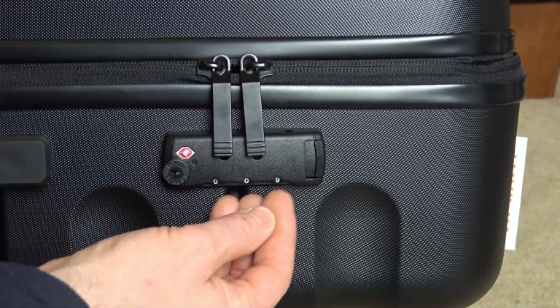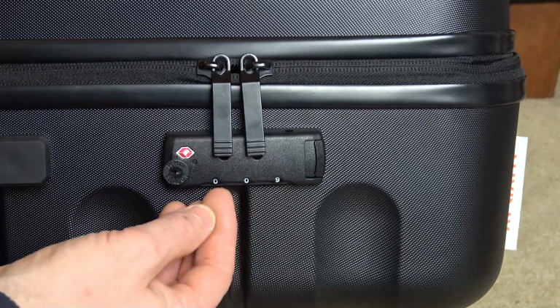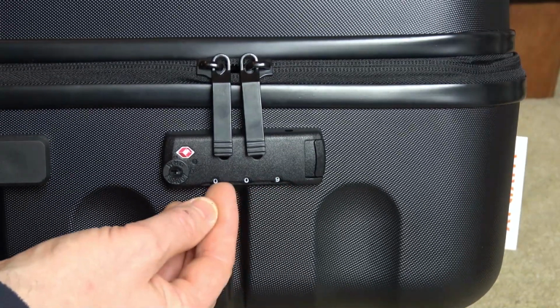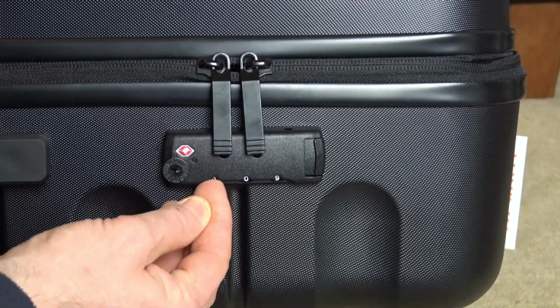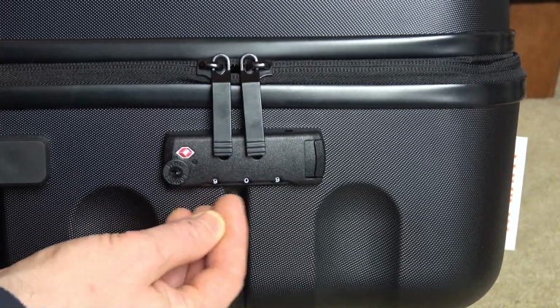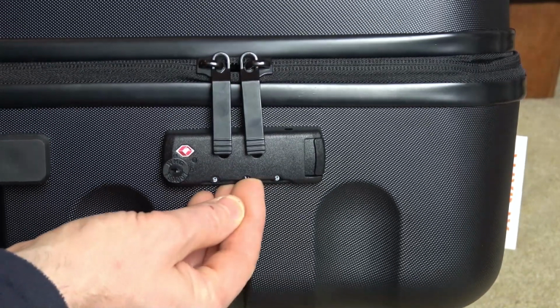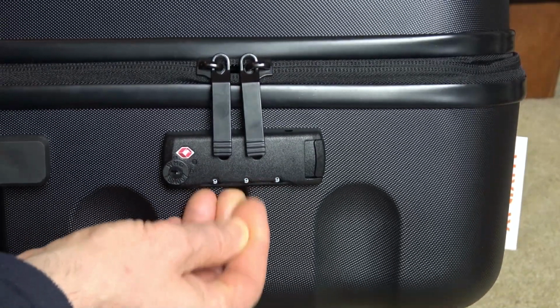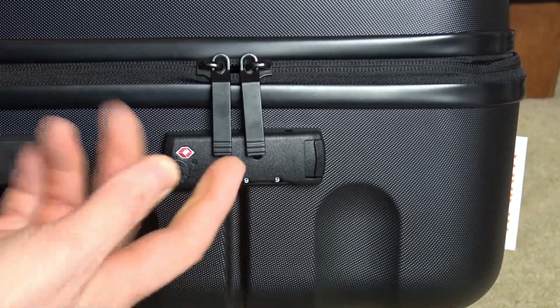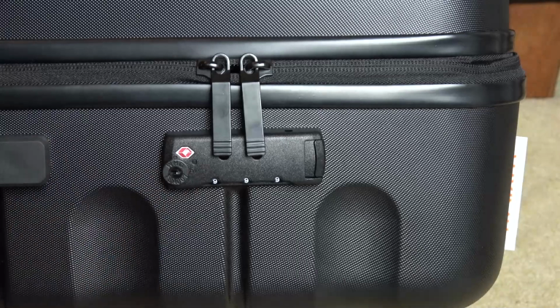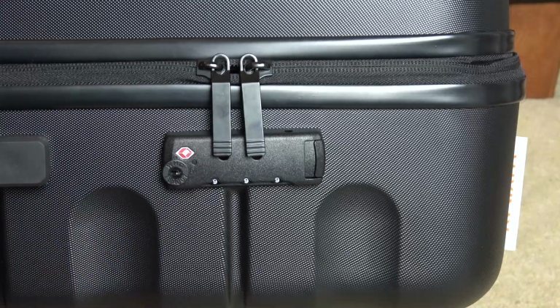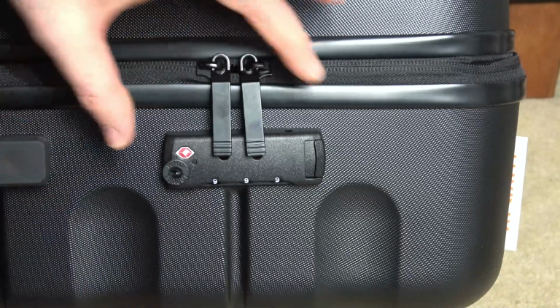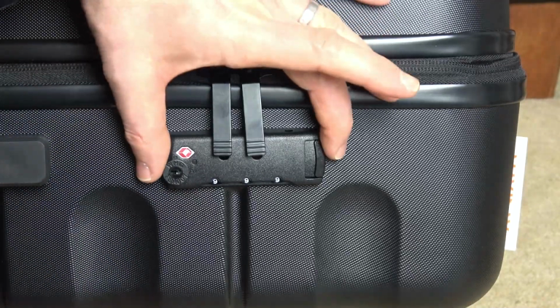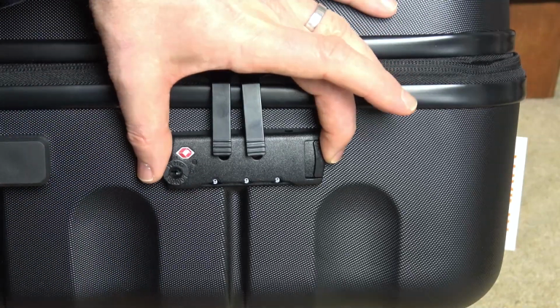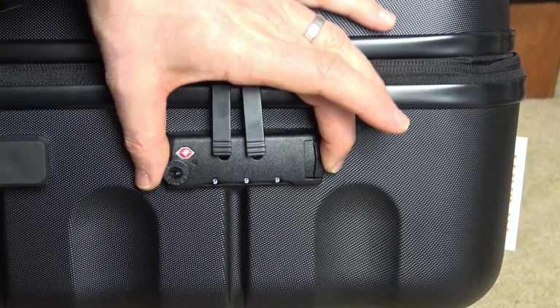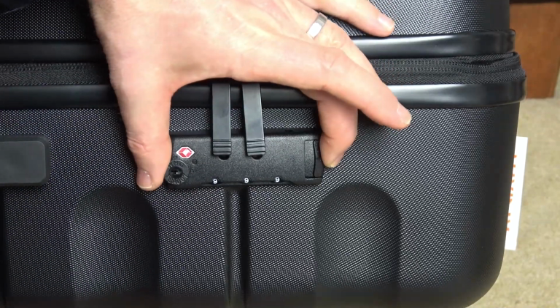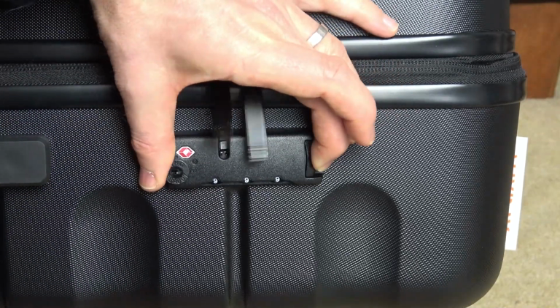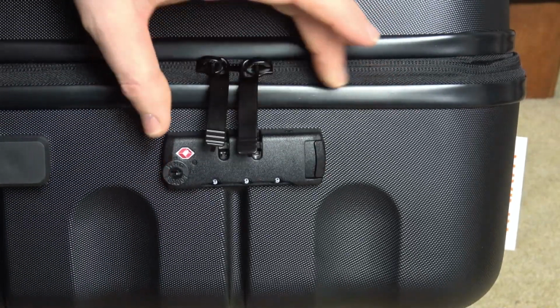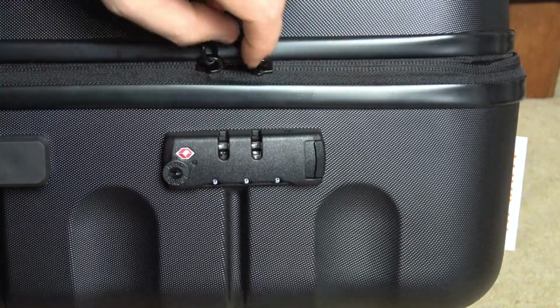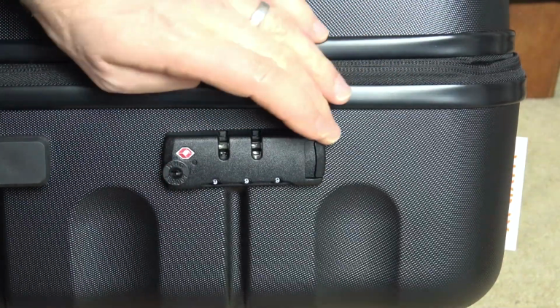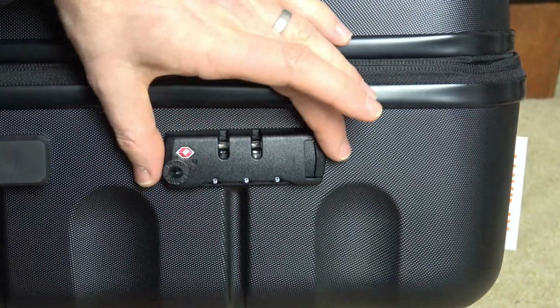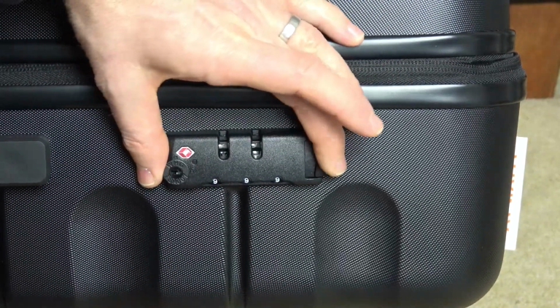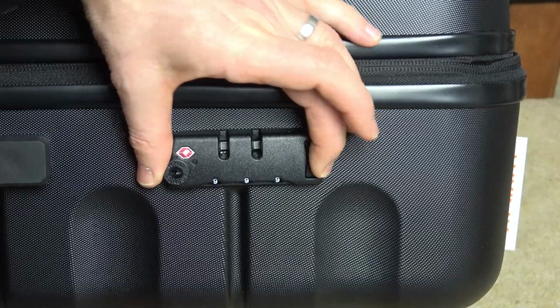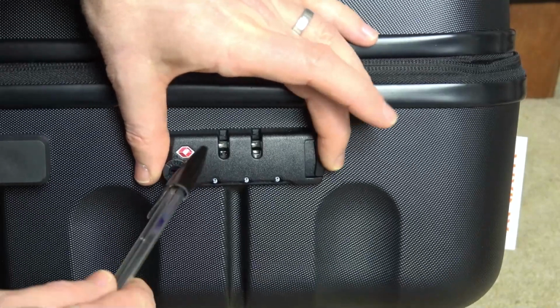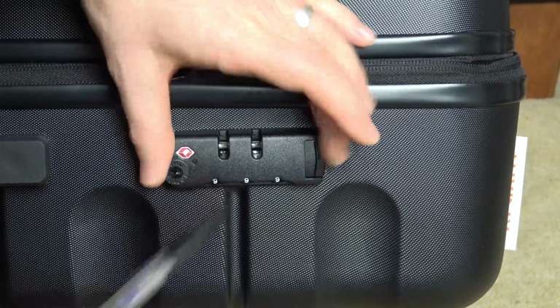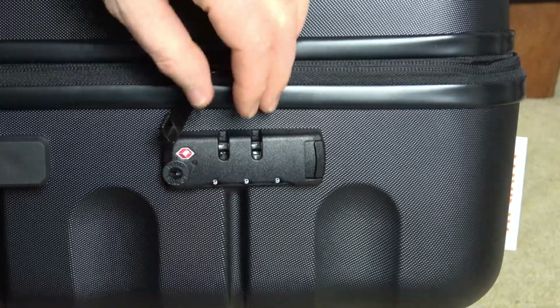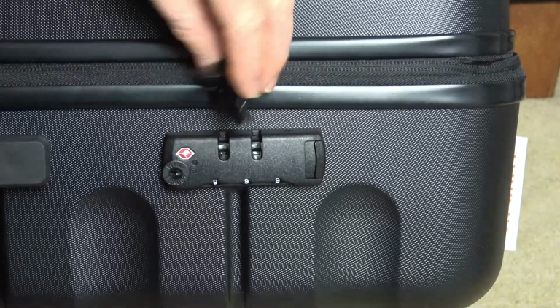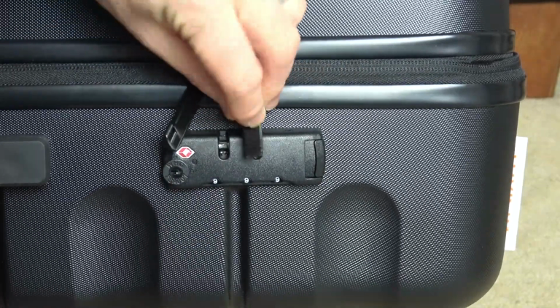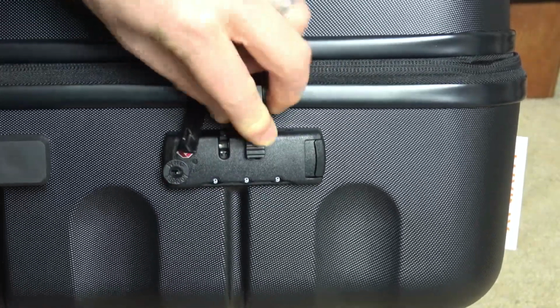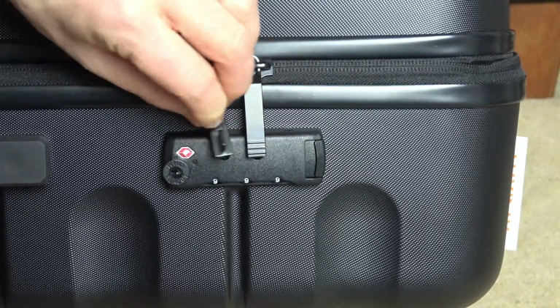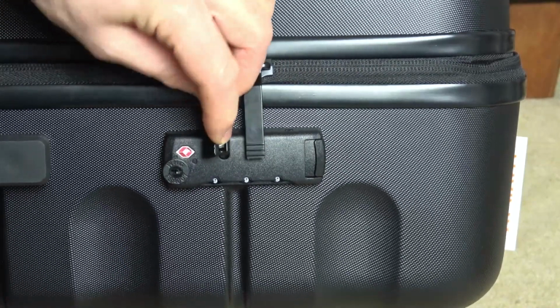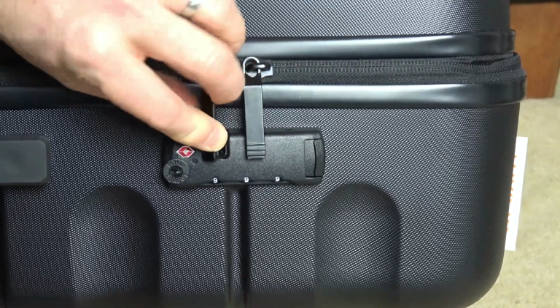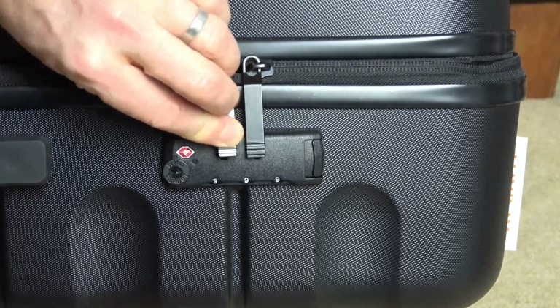So if I wanted to change this to 9 9 9, for example, I confirm it by pressing in here. And now that is the new code. You can see it moving here — it's no longer 0 0 0, it is now 9 9 9.